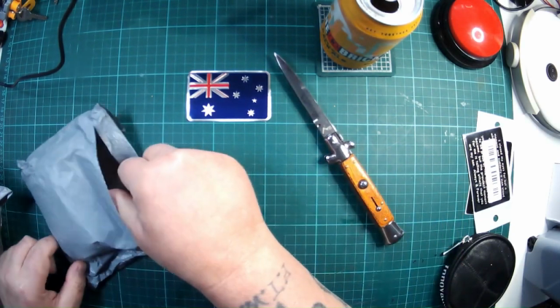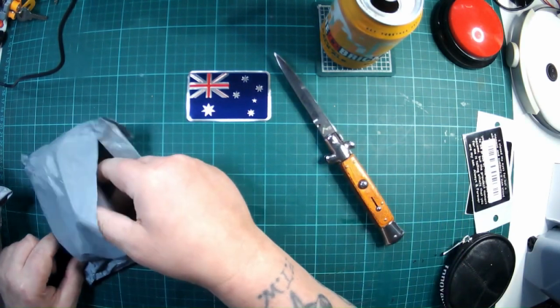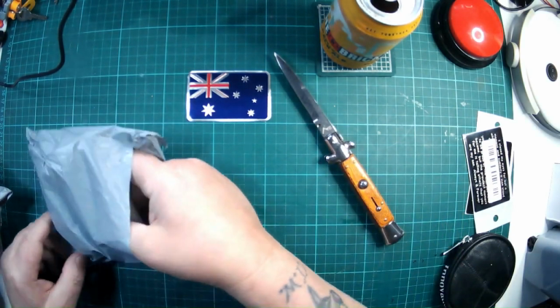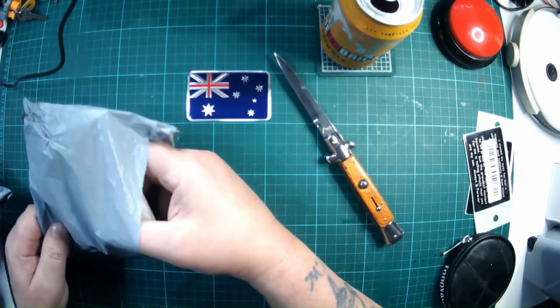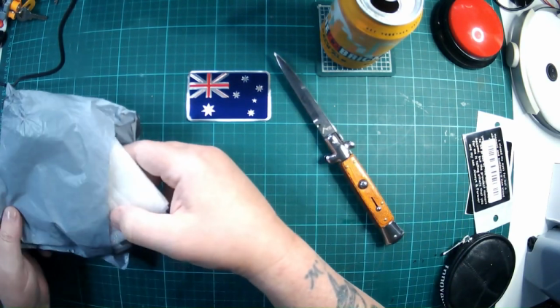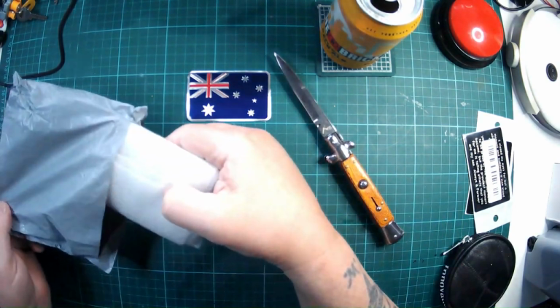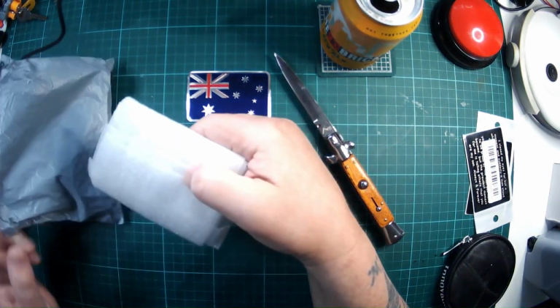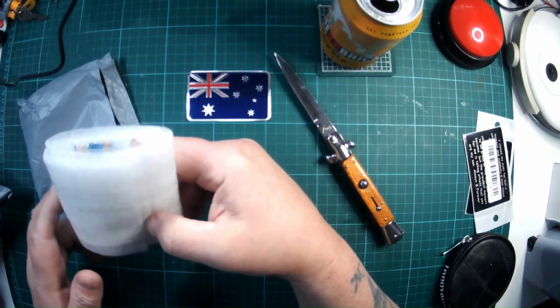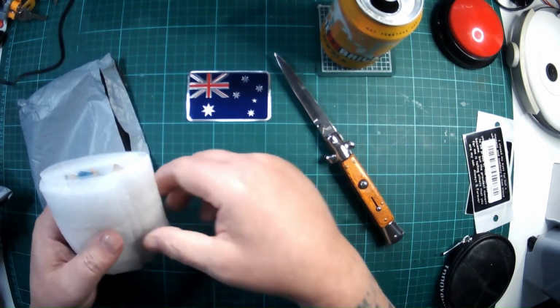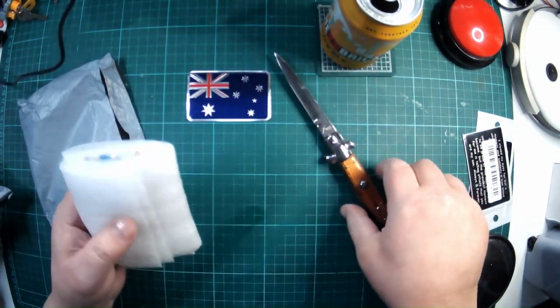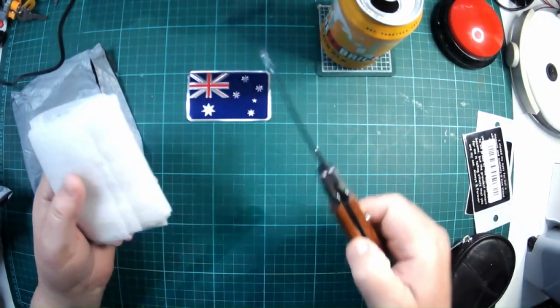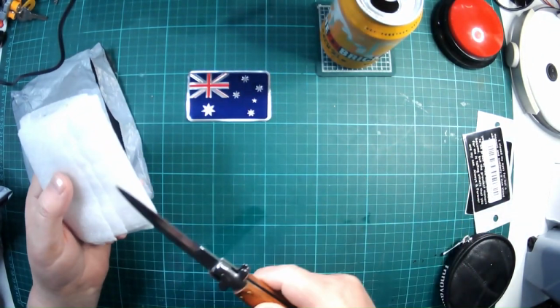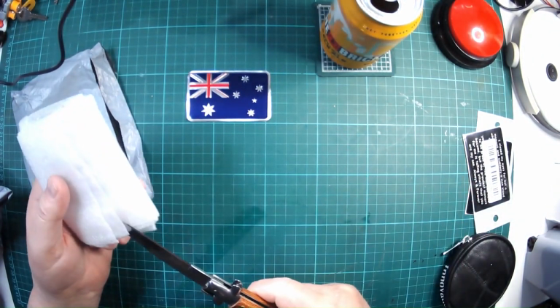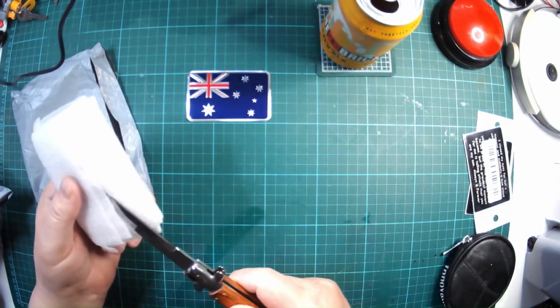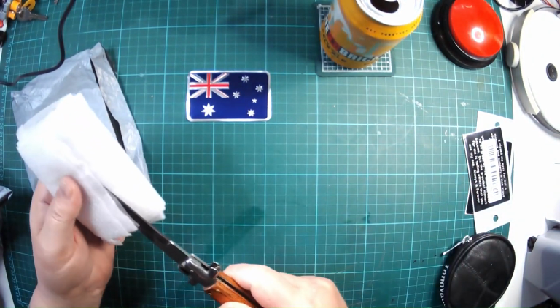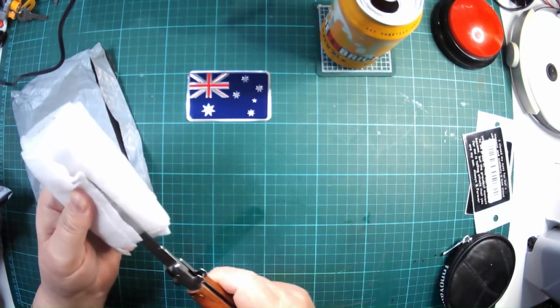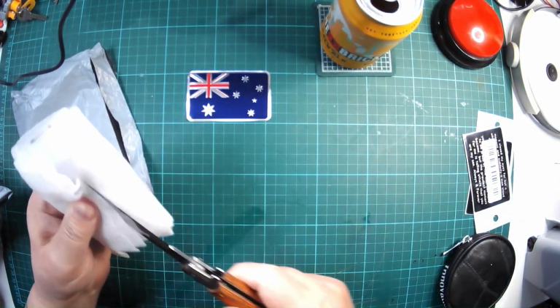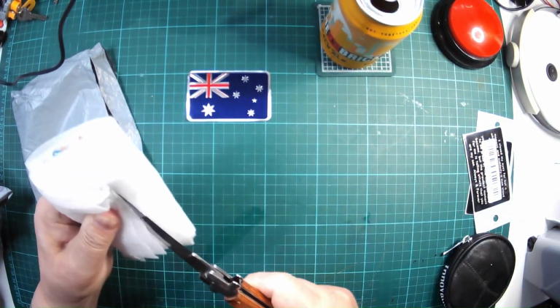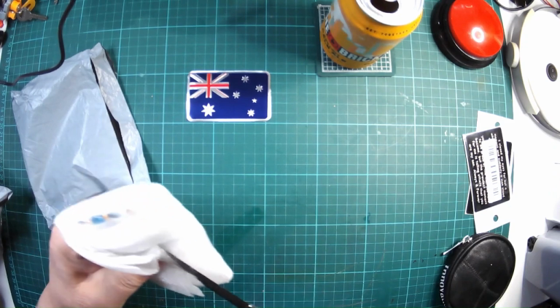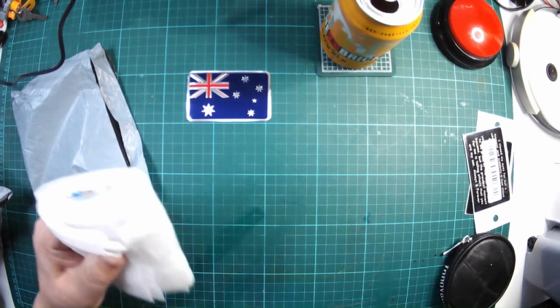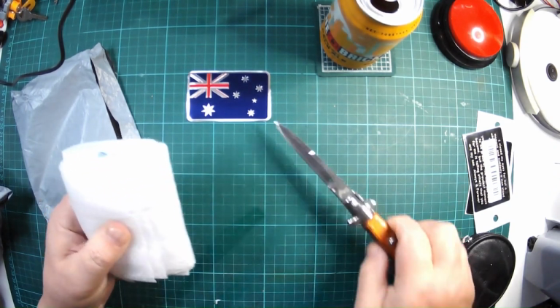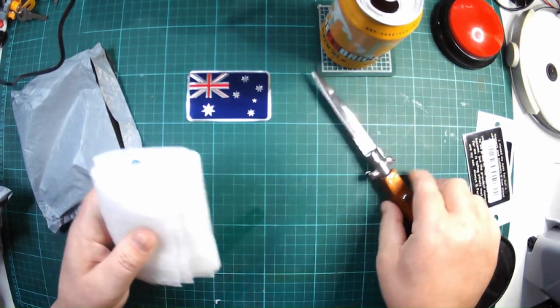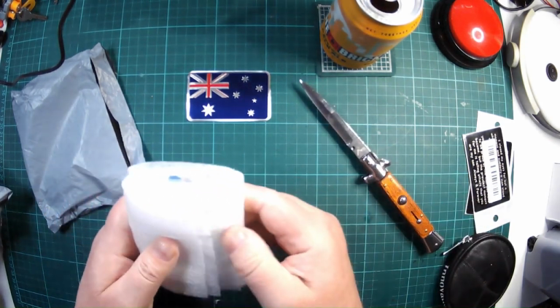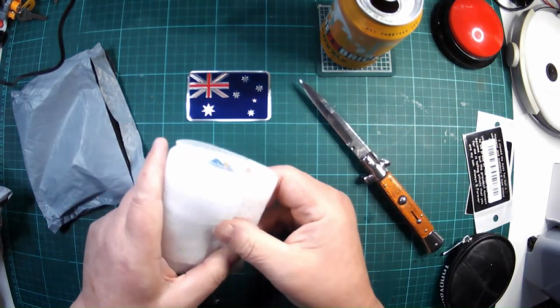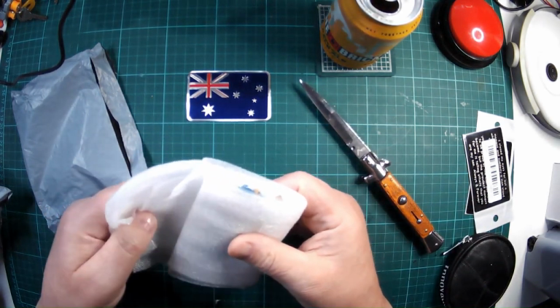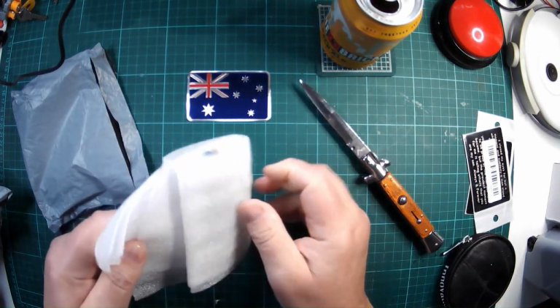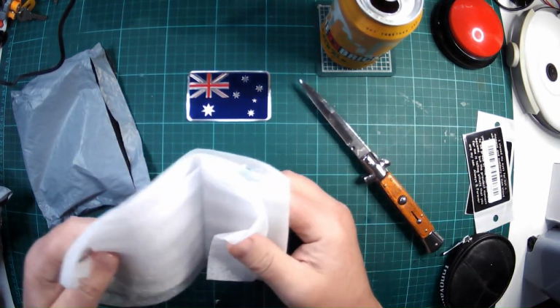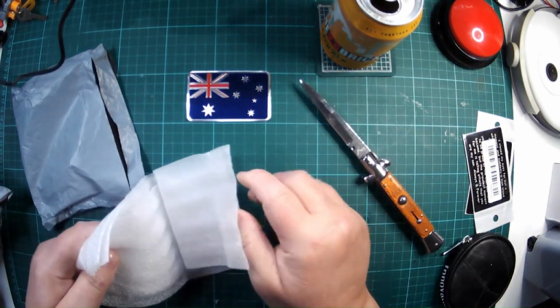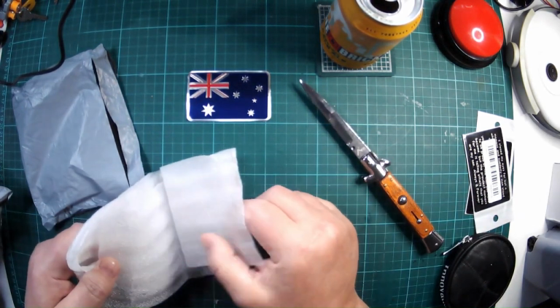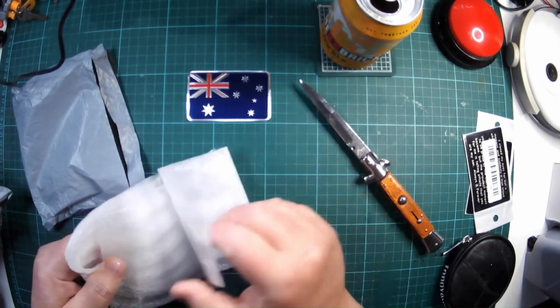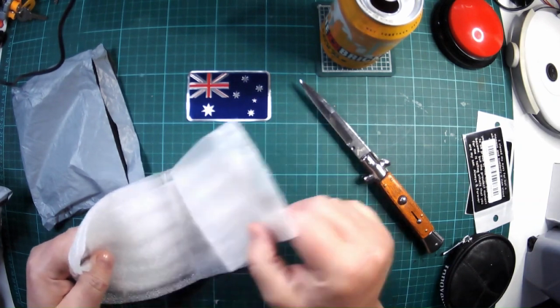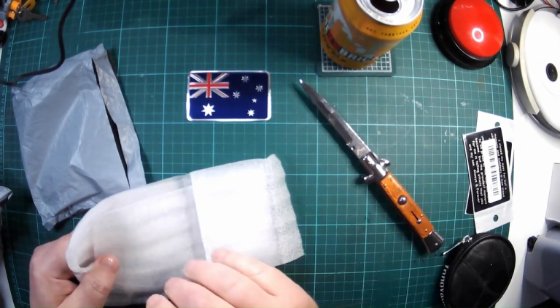I think most of what has come today won't be of interest because I've got gifts and things coming, but we shall see. Let's see what we have in here.